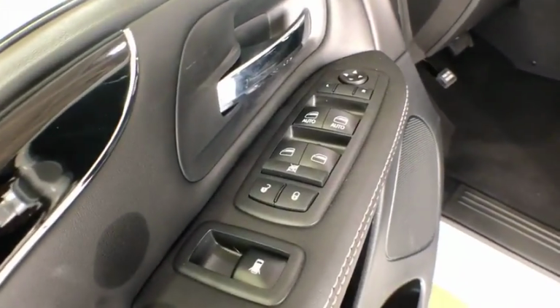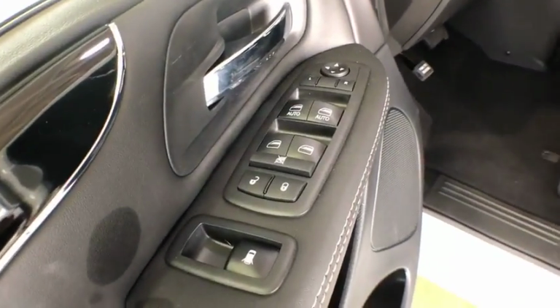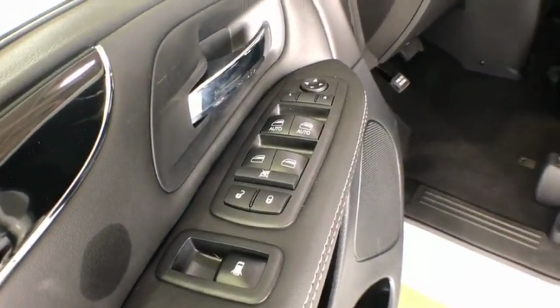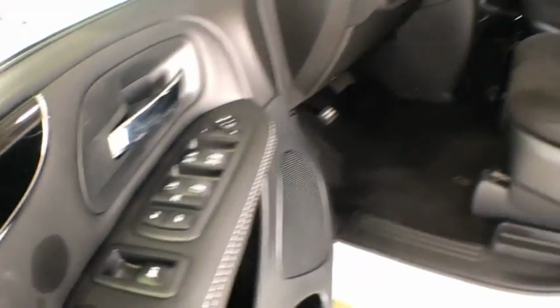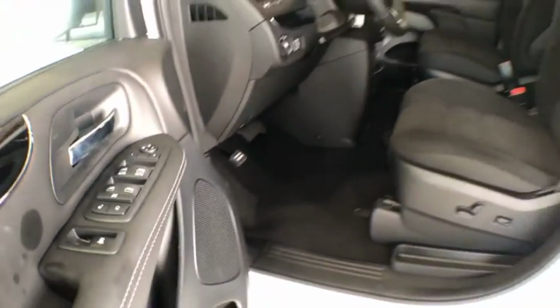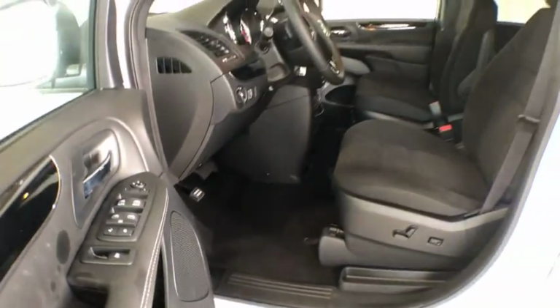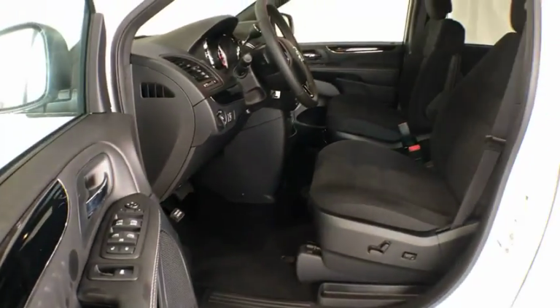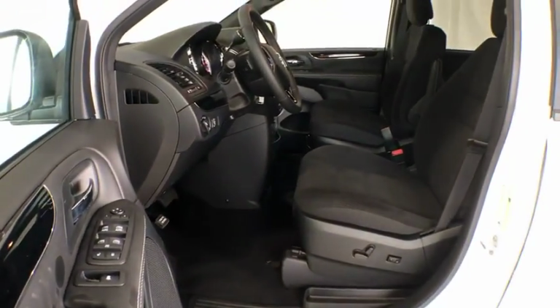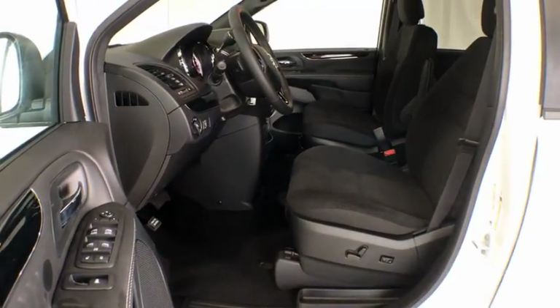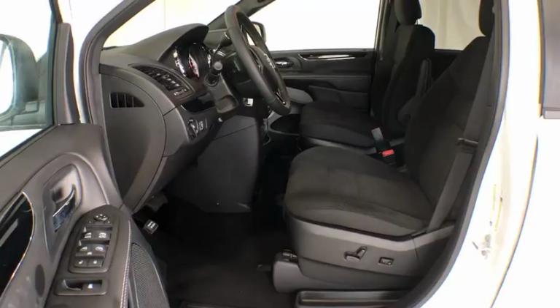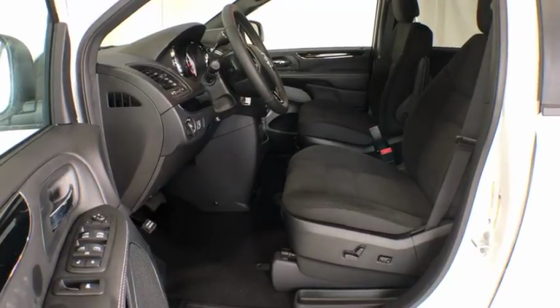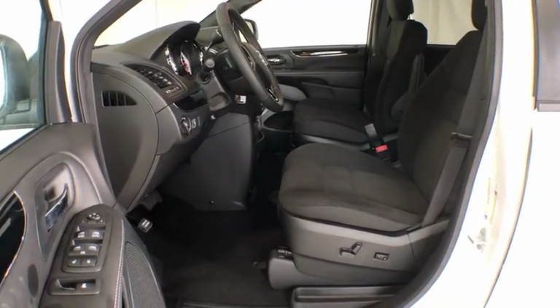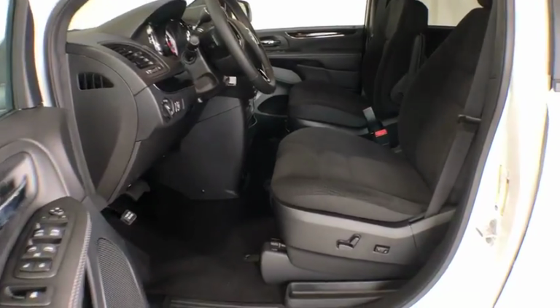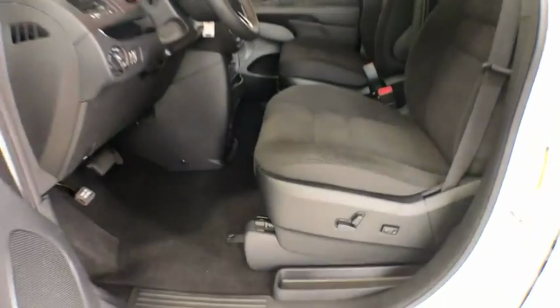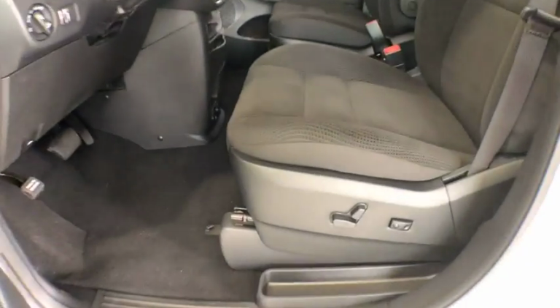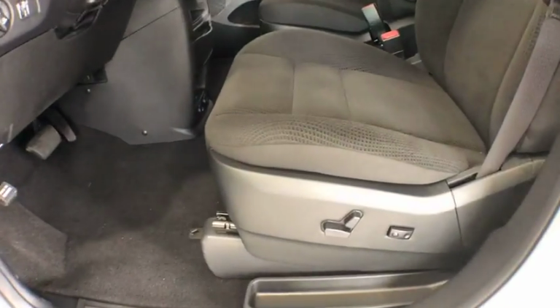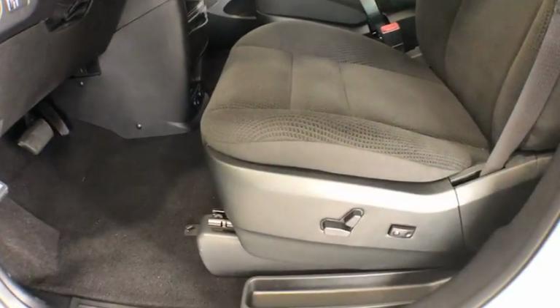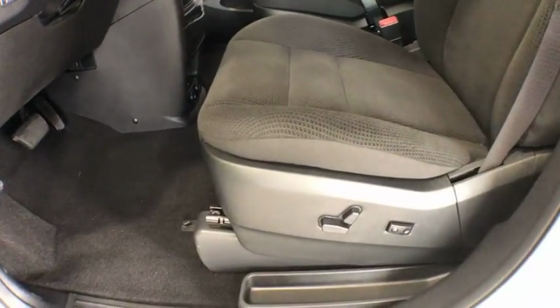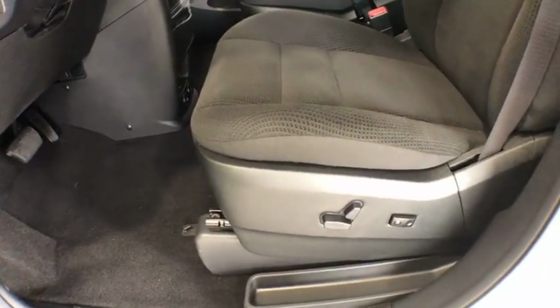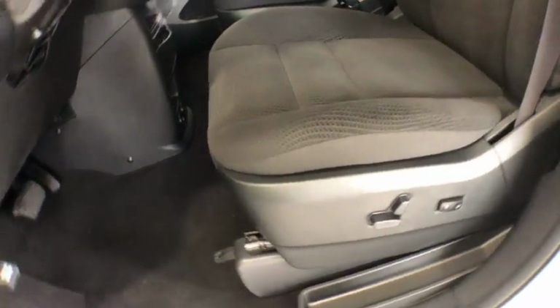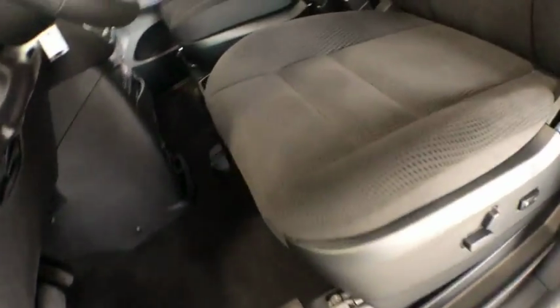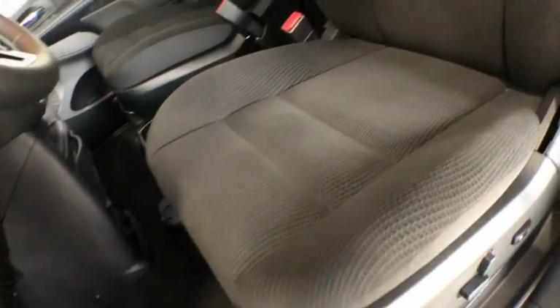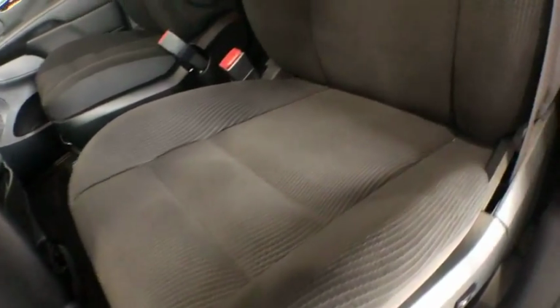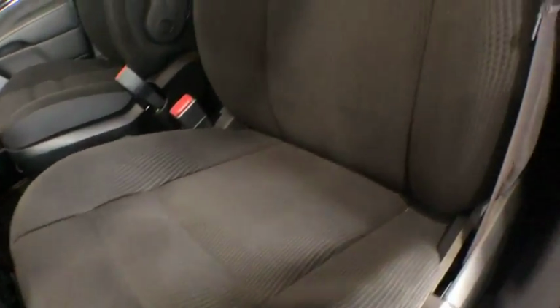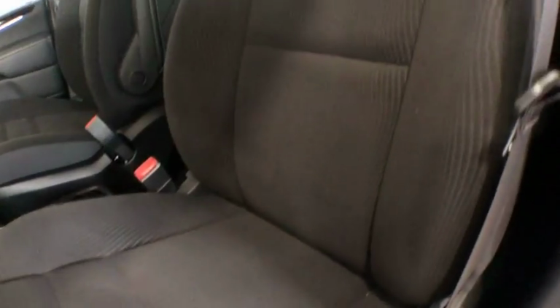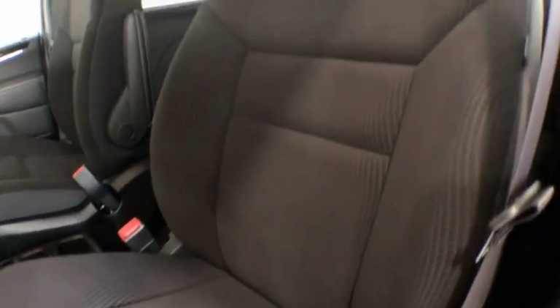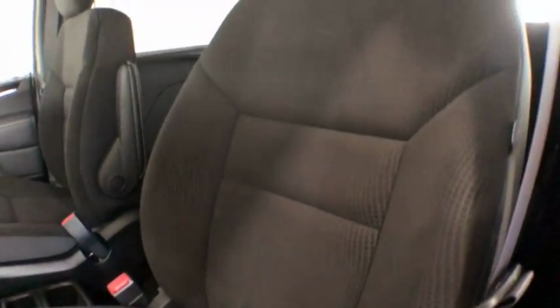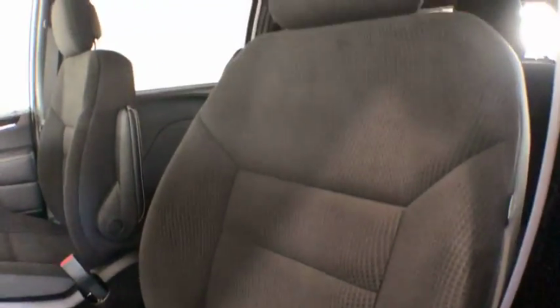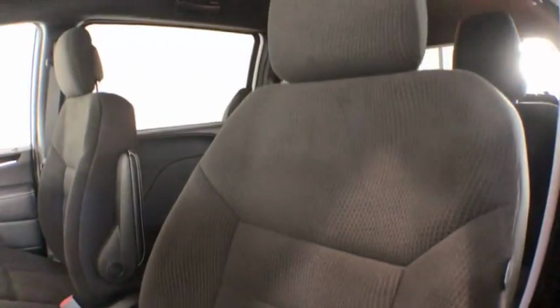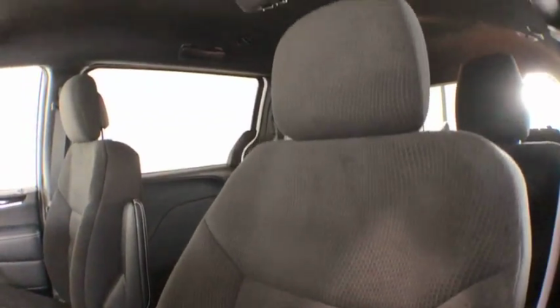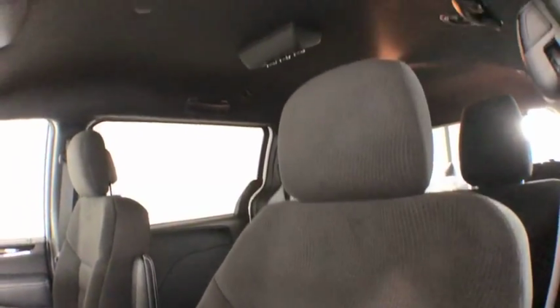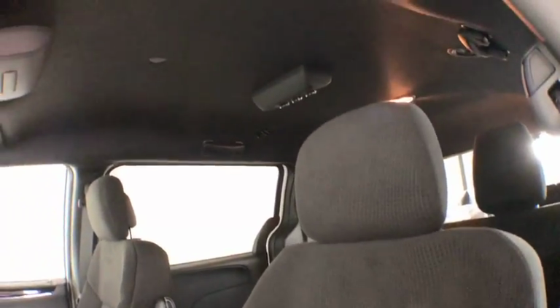Hard disk drive media storage, auto dimming rear view mirror, aluminum wheels, four wheel disc brakes, floor mats, rear defrost, front wheel drive, power door locks, child safety locks.